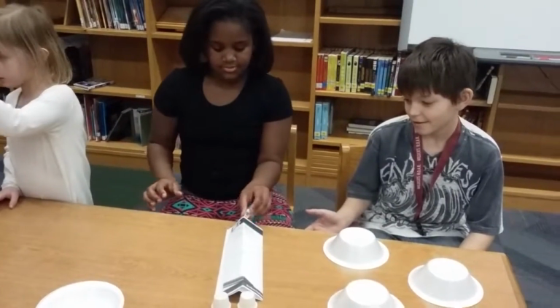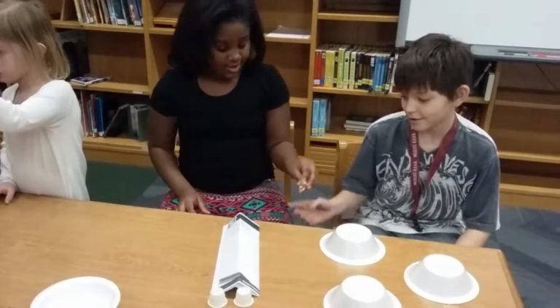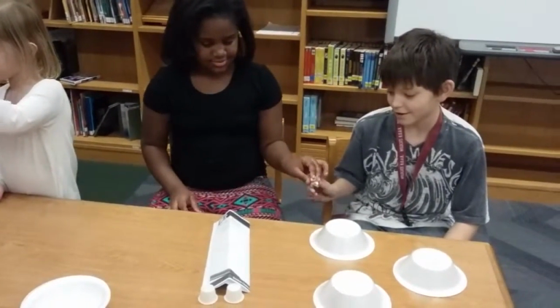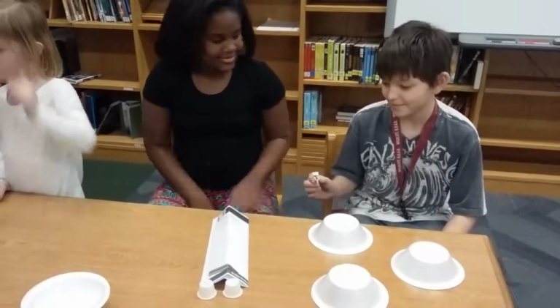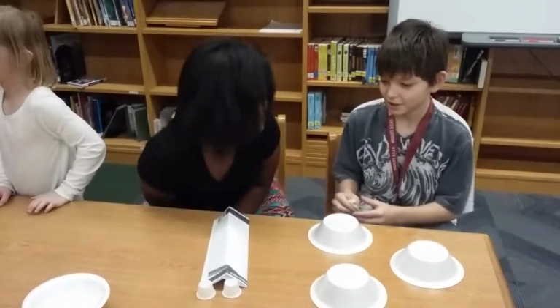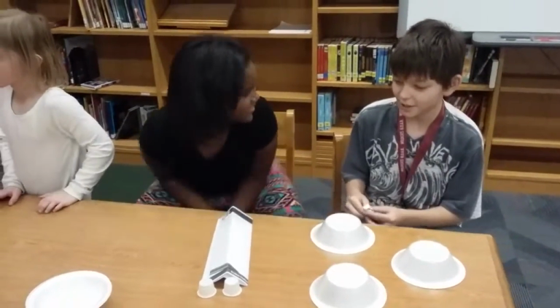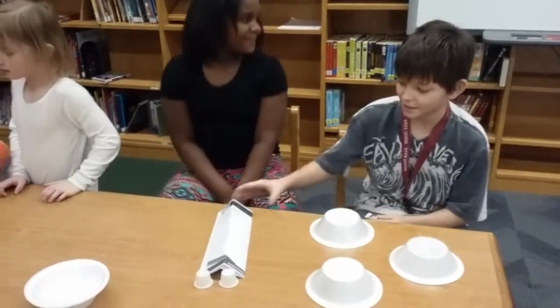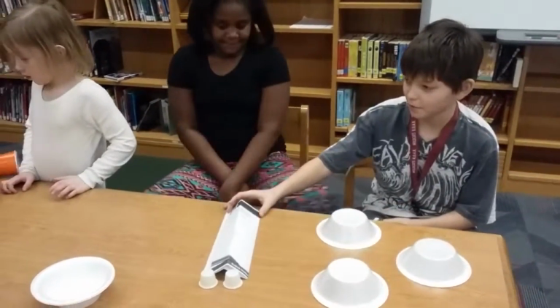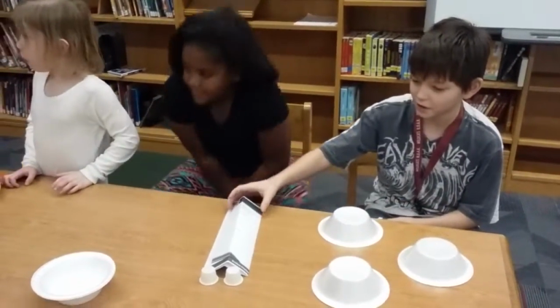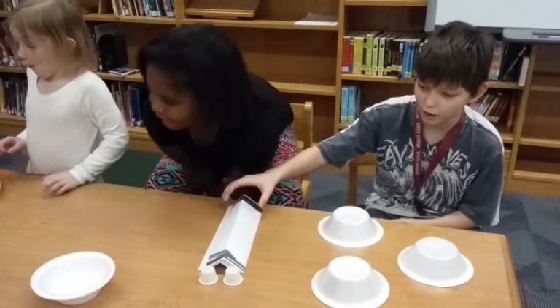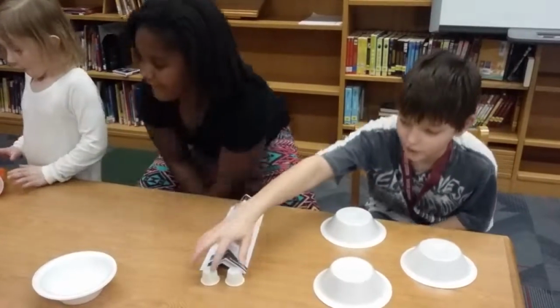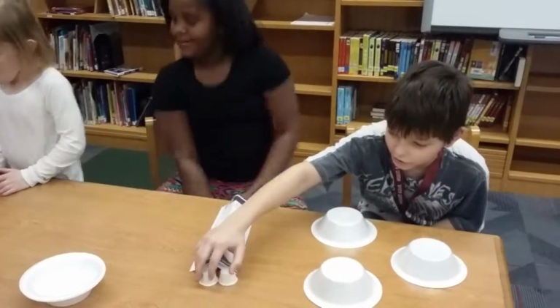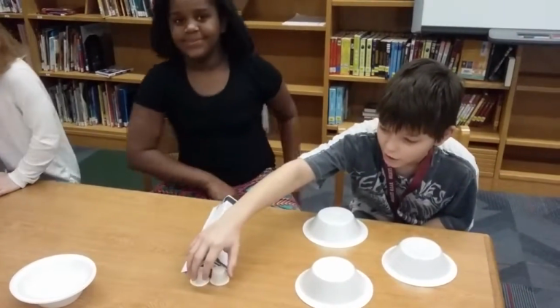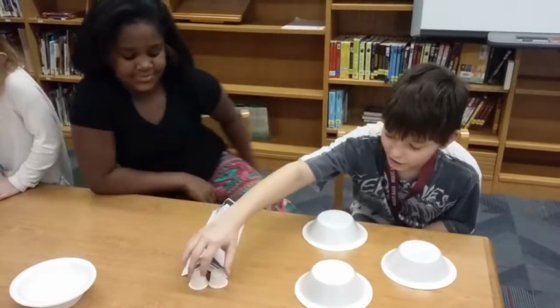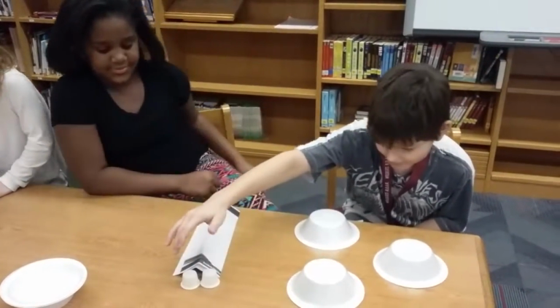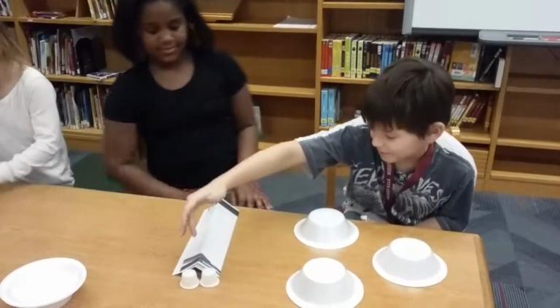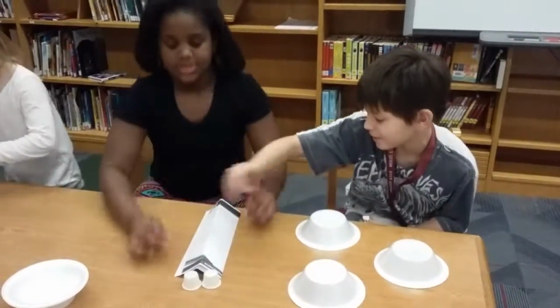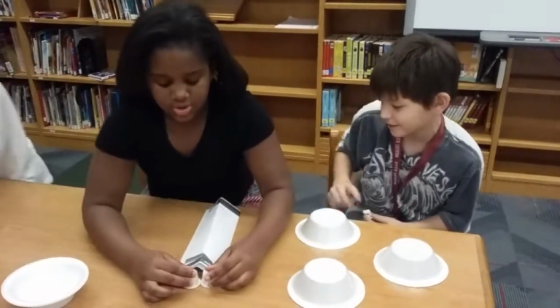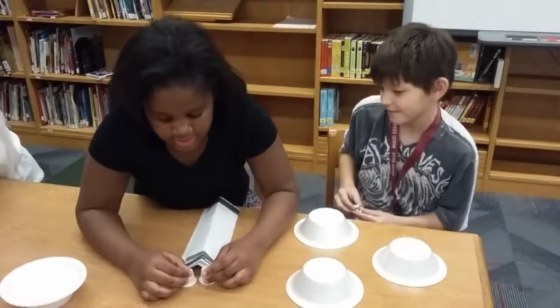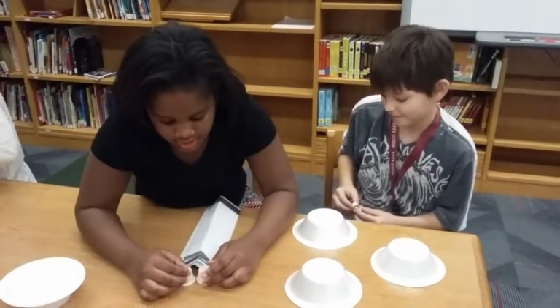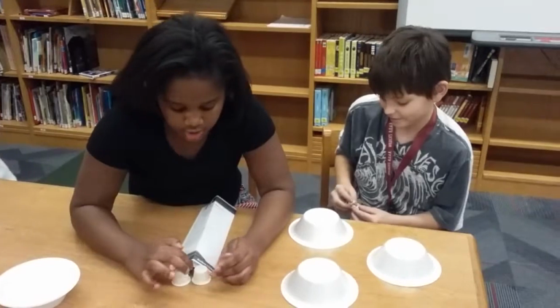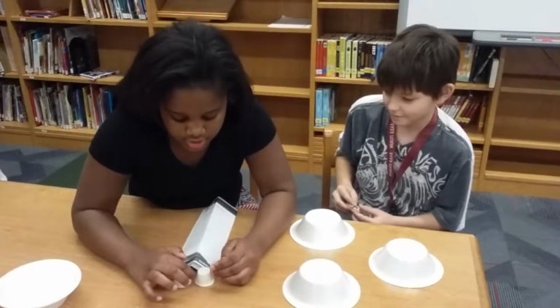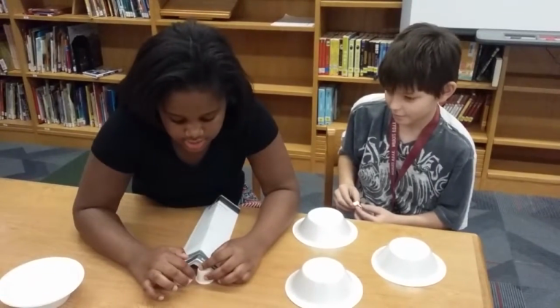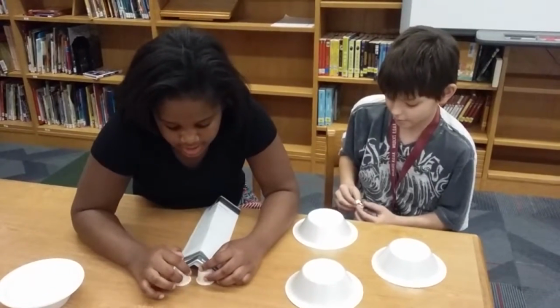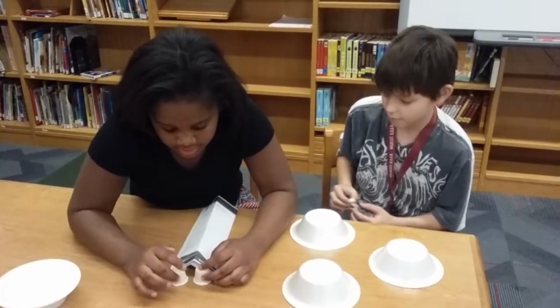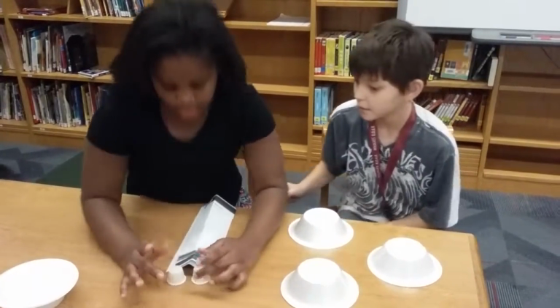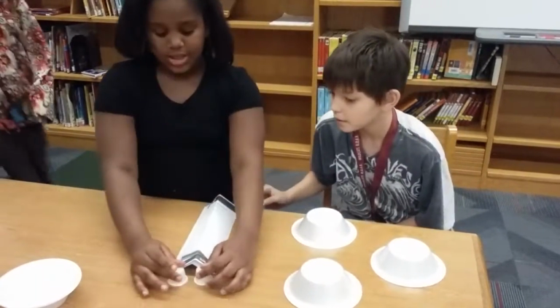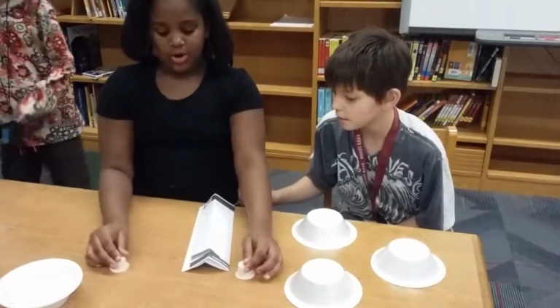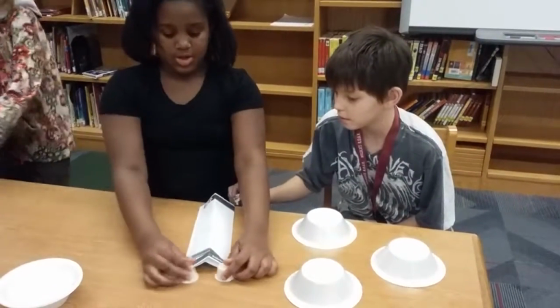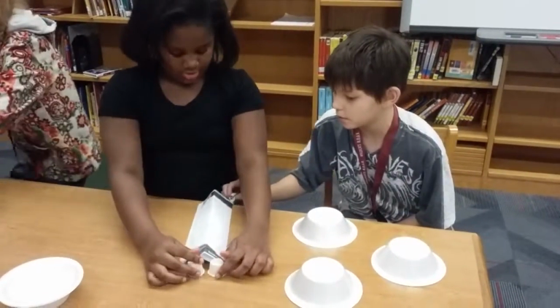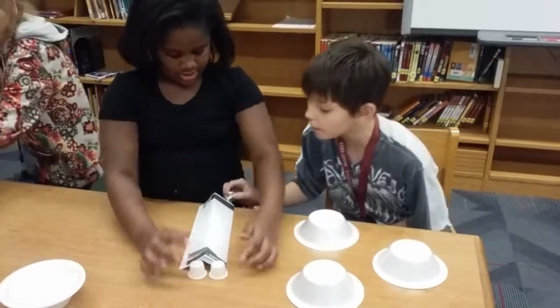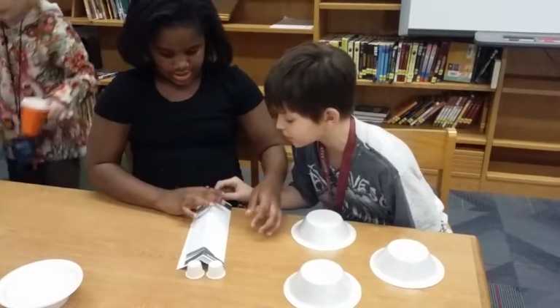So it's just a paper folded into a triangle, and two ketchup cups — pretty much to go through the cups without making them fall or go through.